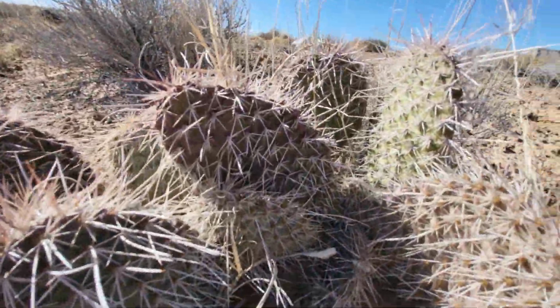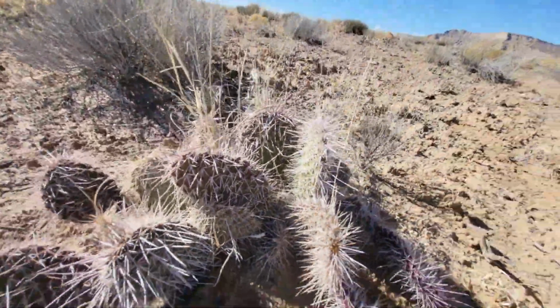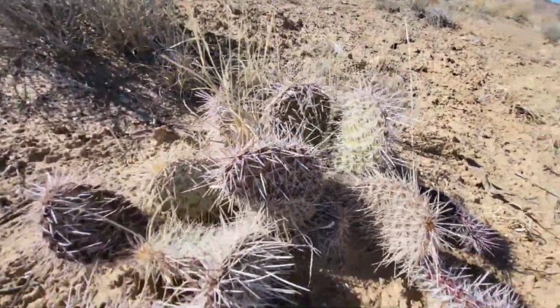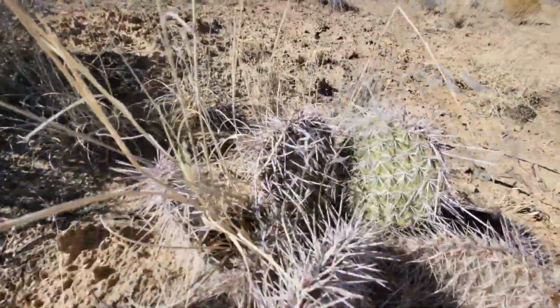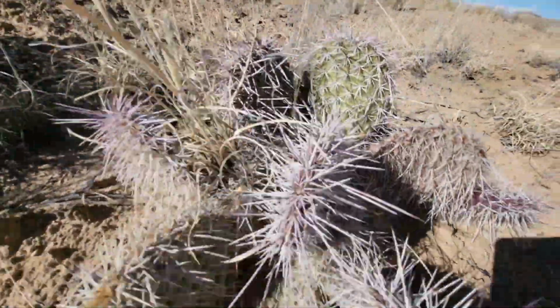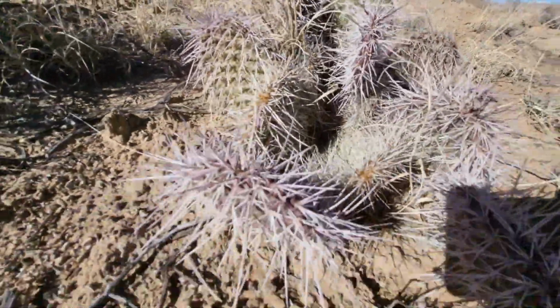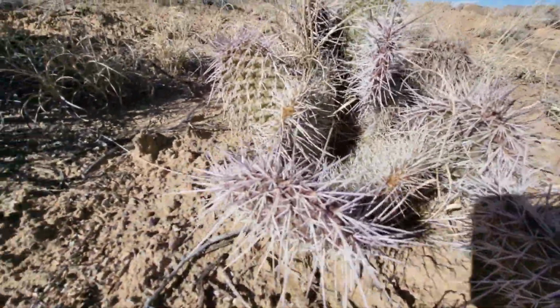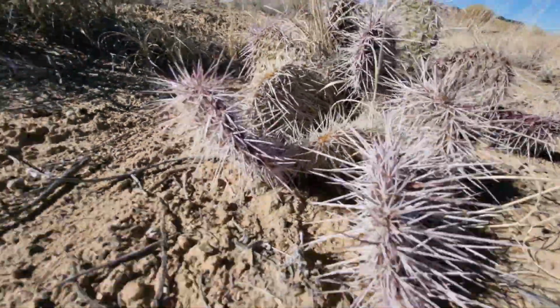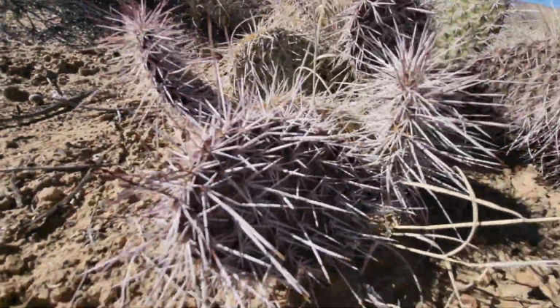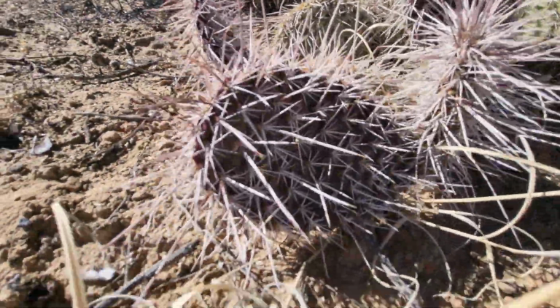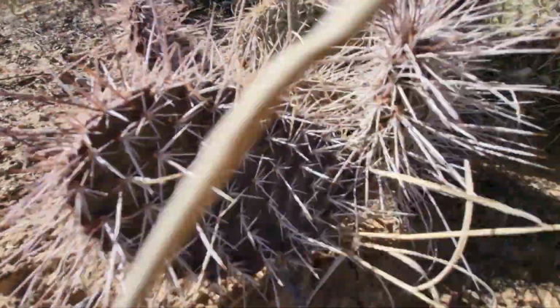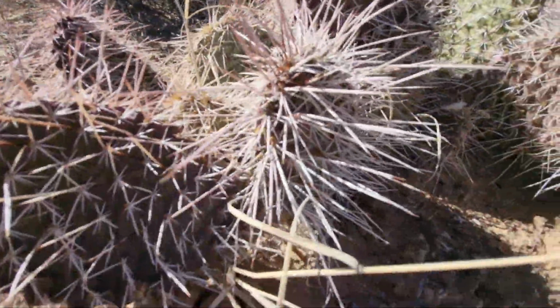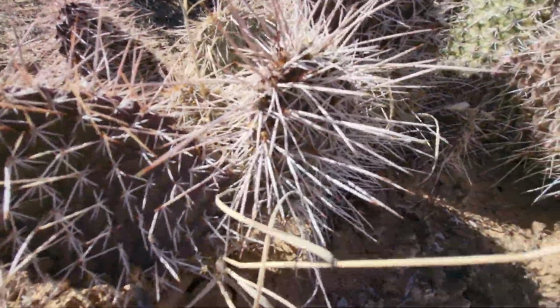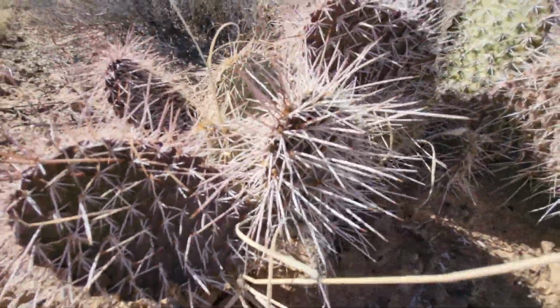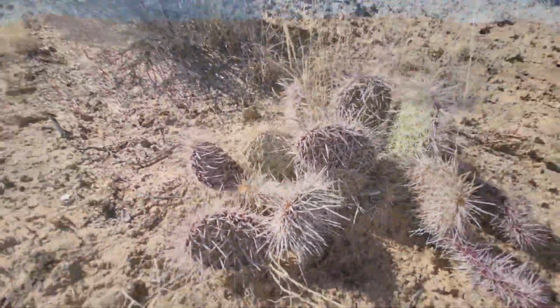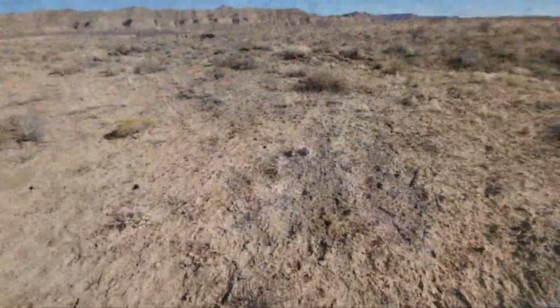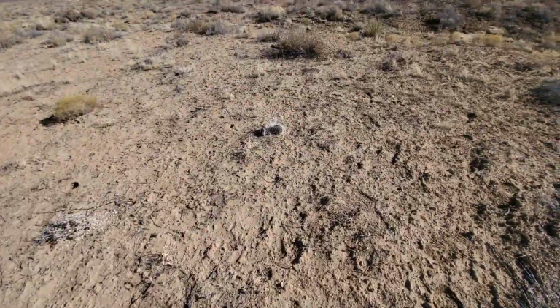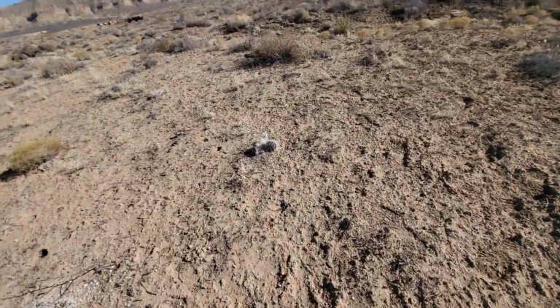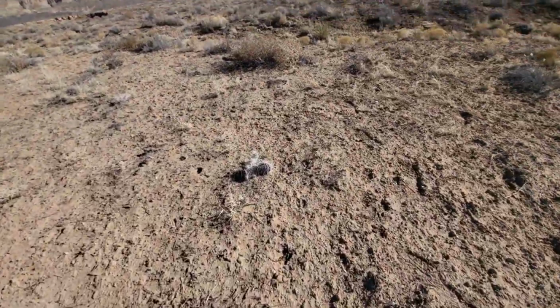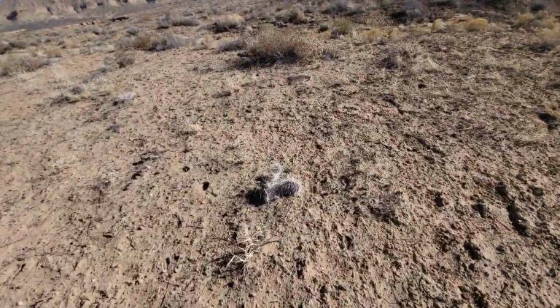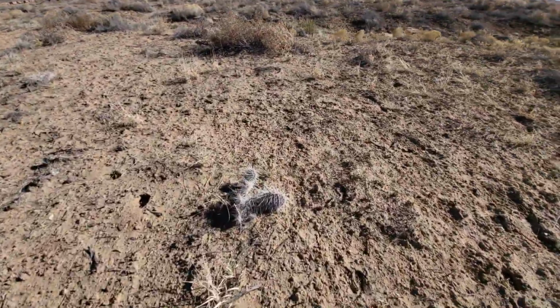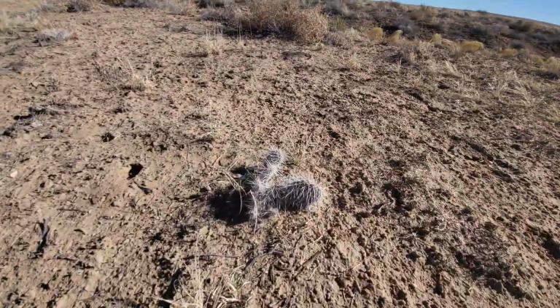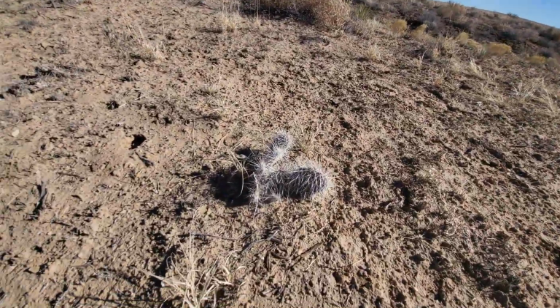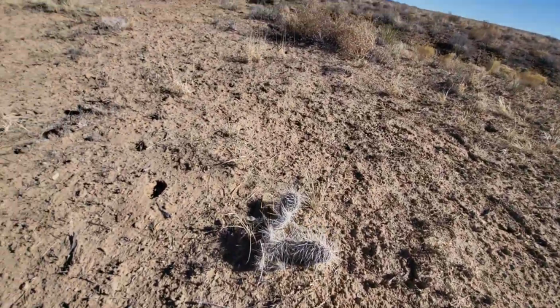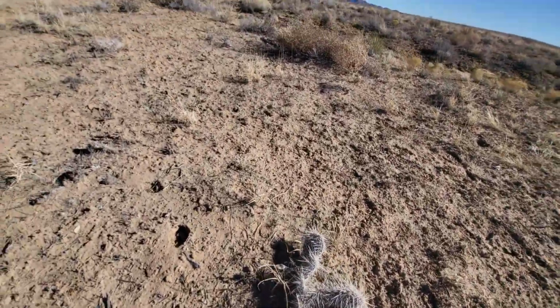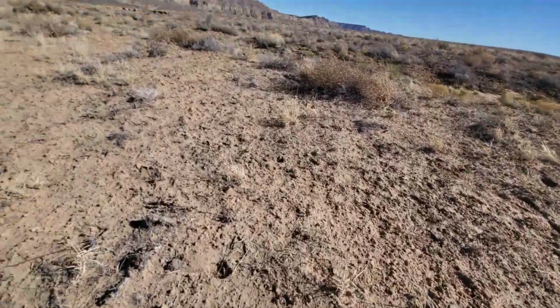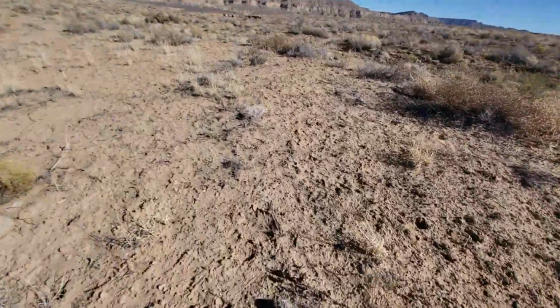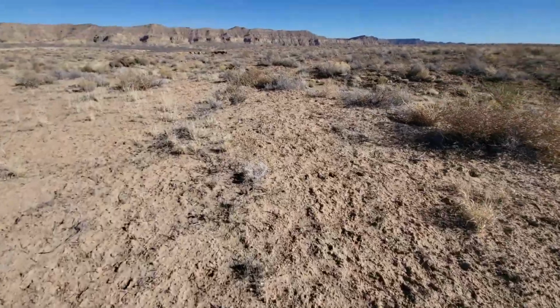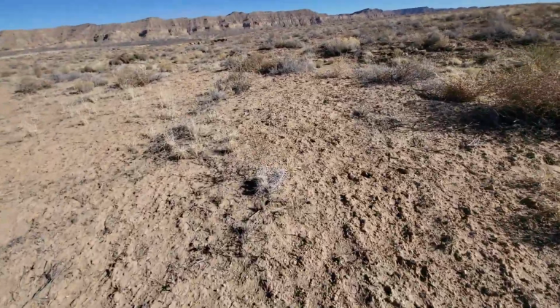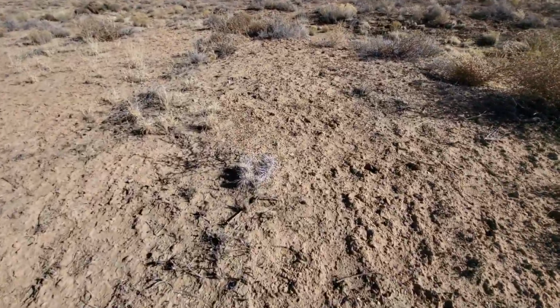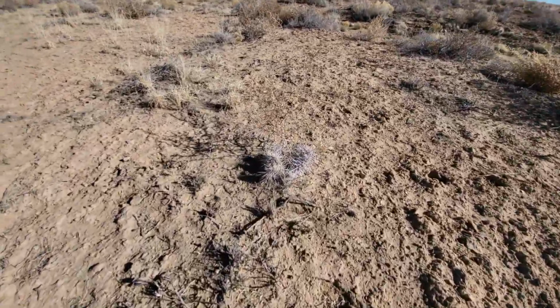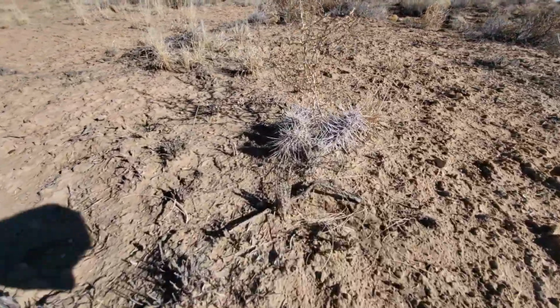some really neat purple colors. See if we can capture some of that. Here we have a couple more of those purple prickly pears. That's not so purple. This one is looking very purple.